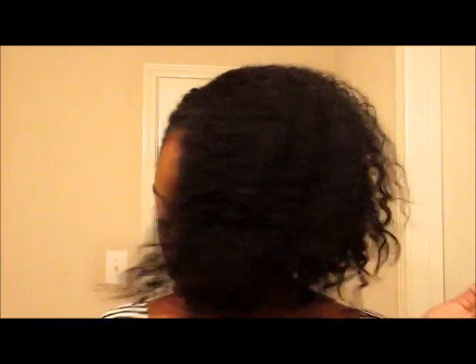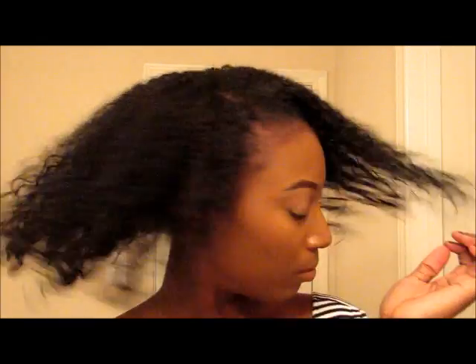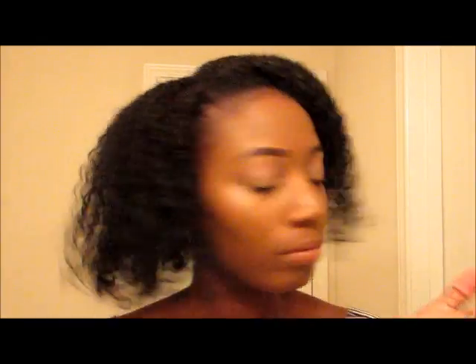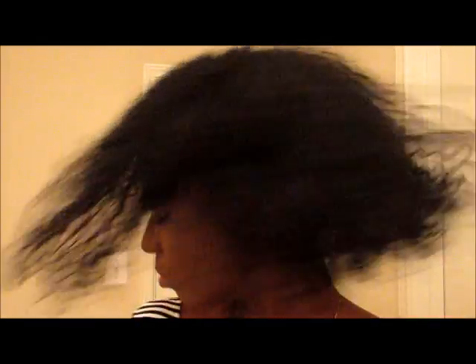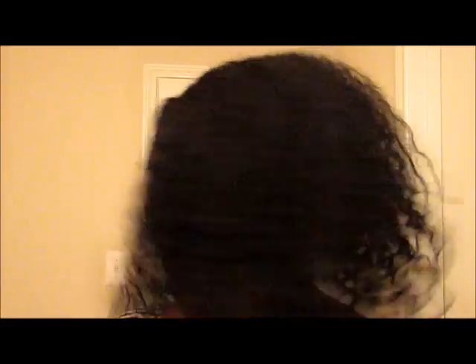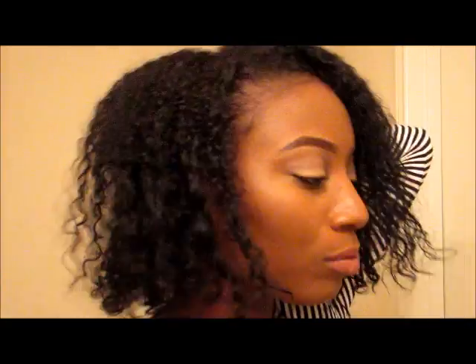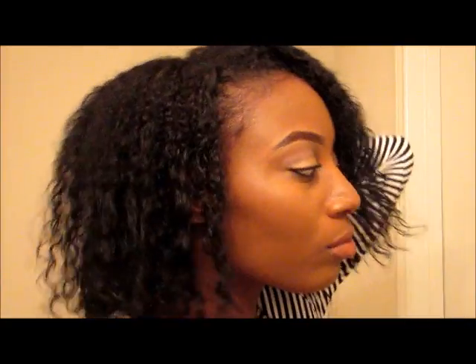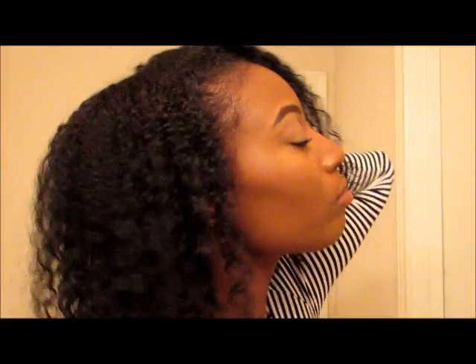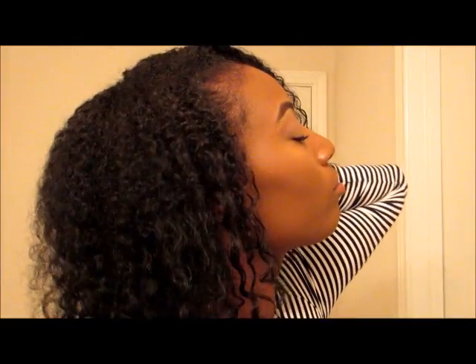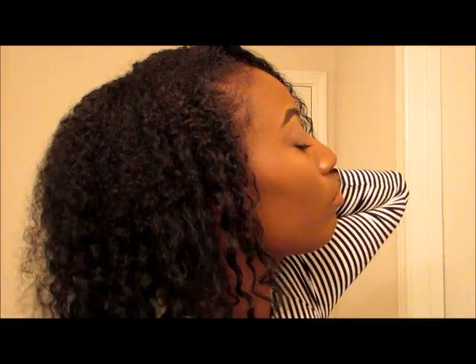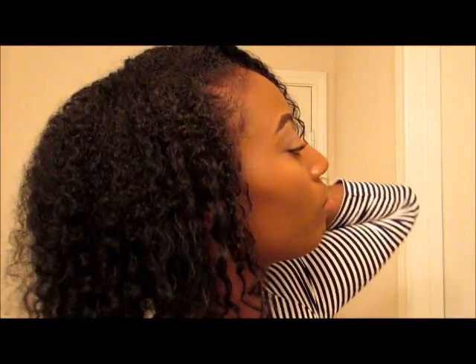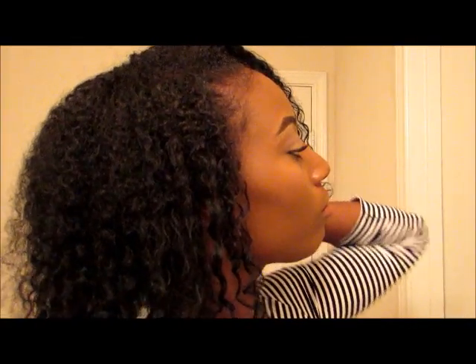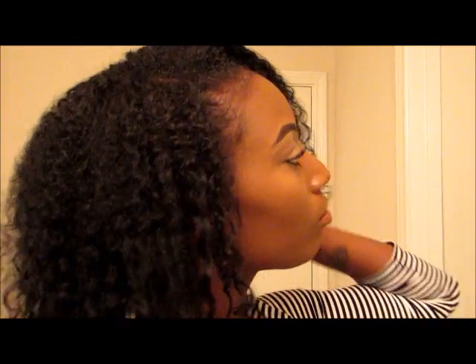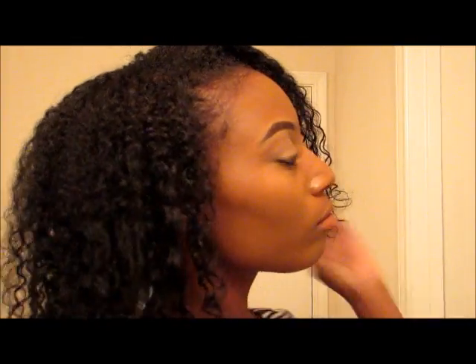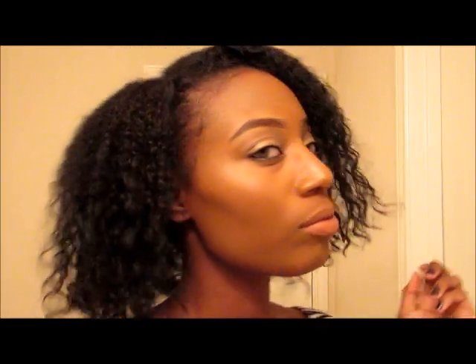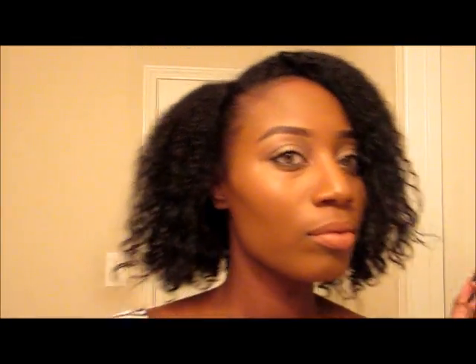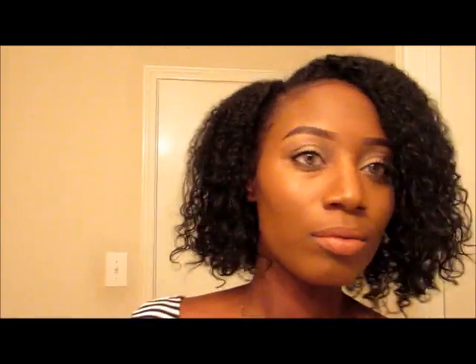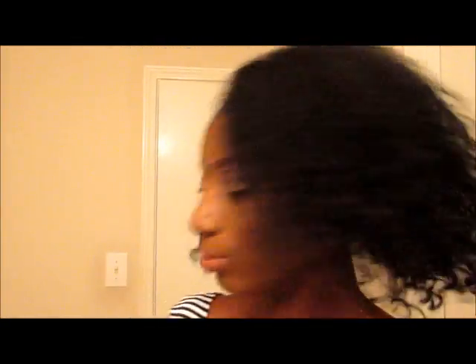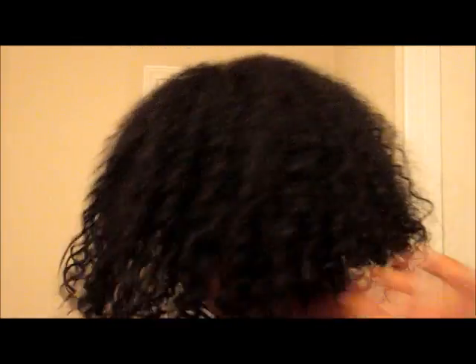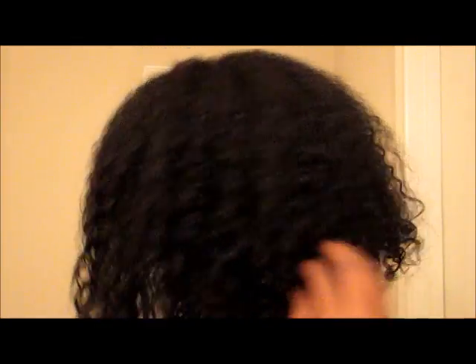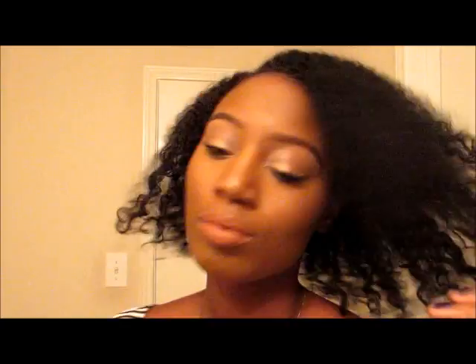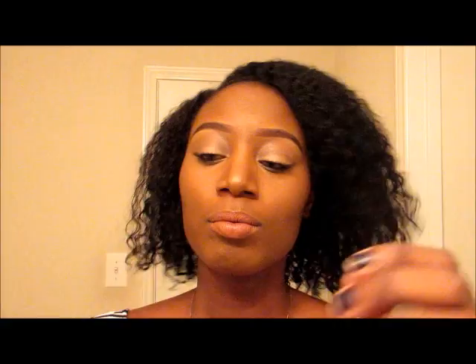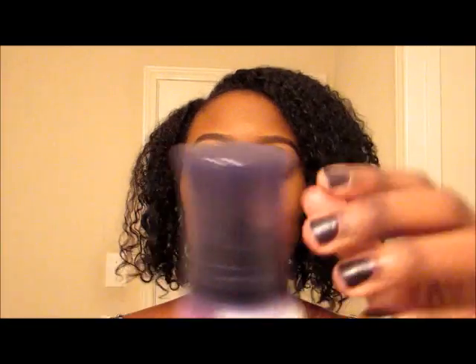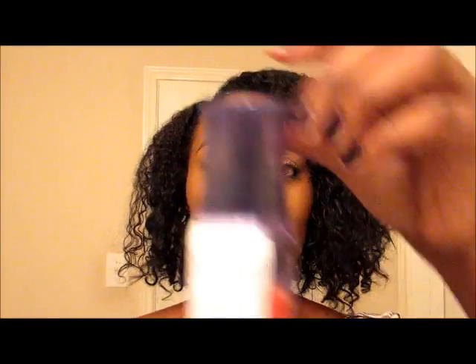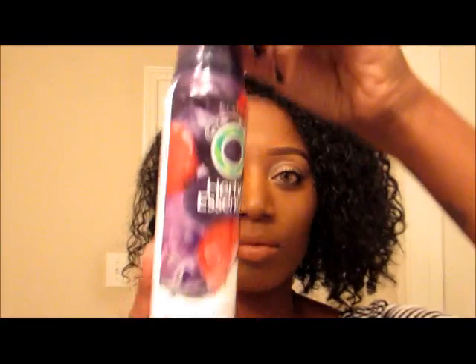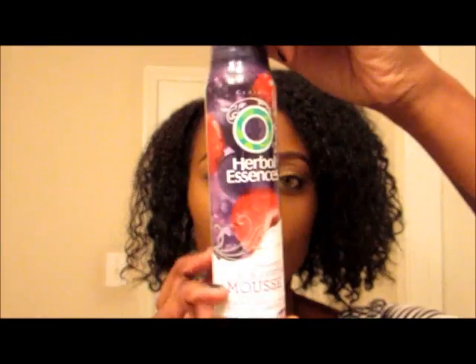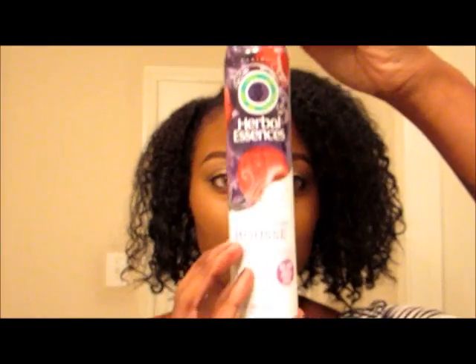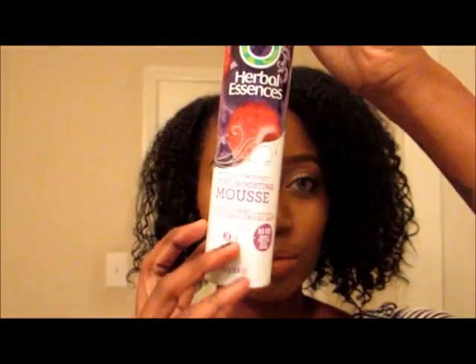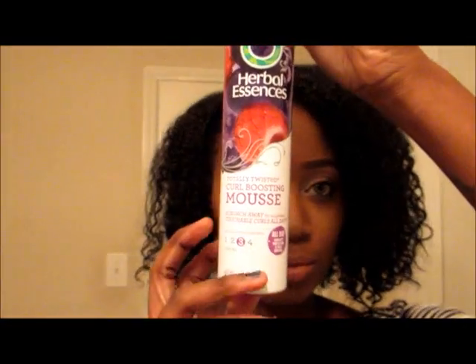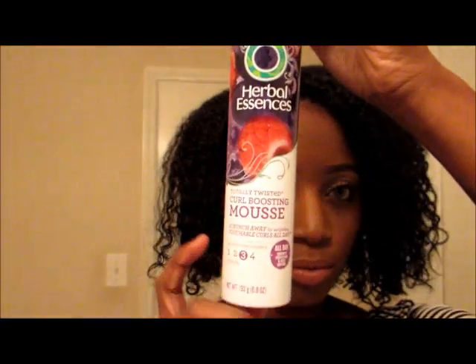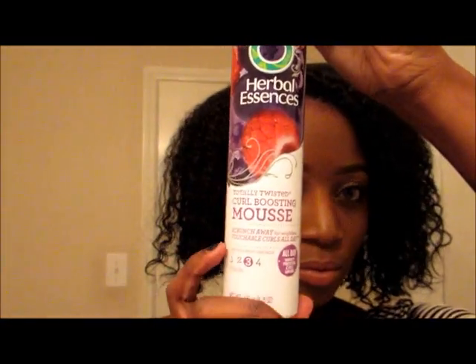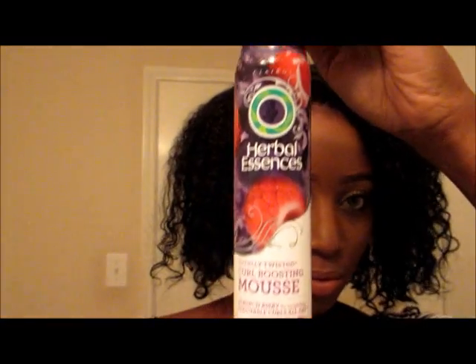So I'm starting out on an old wash and go — I had this in for about two days, so it's just looking a little dry for me. I just want to refresh it, you know.